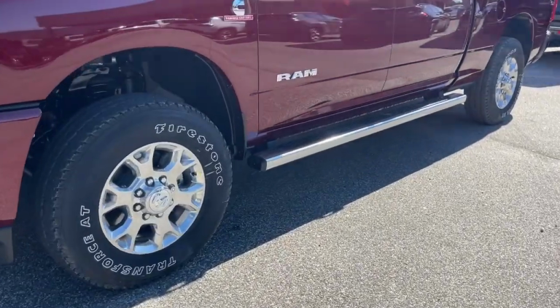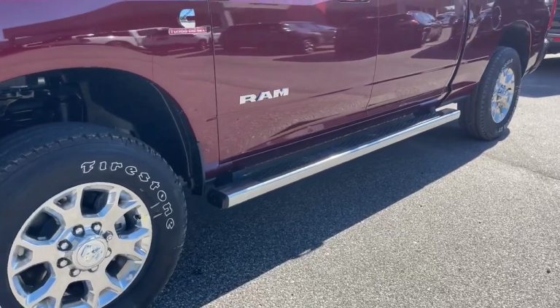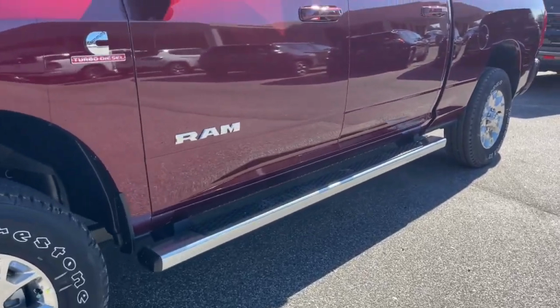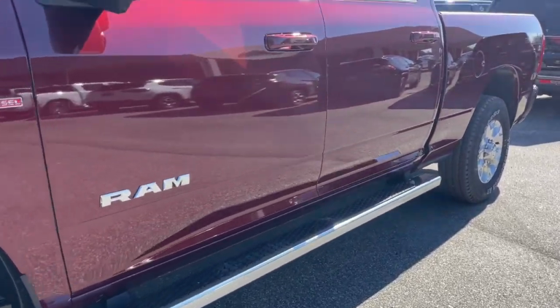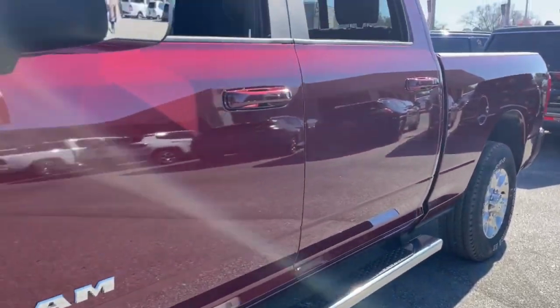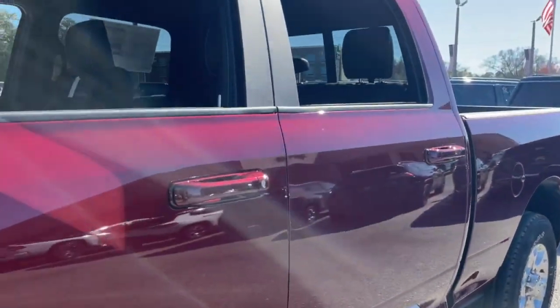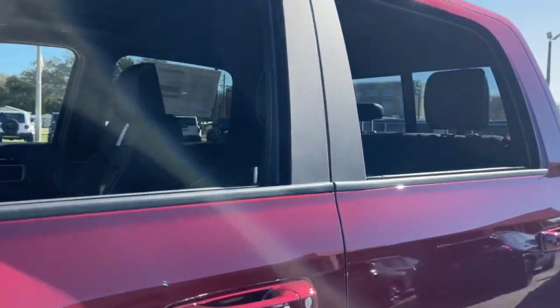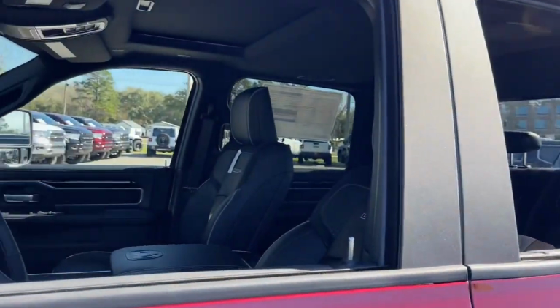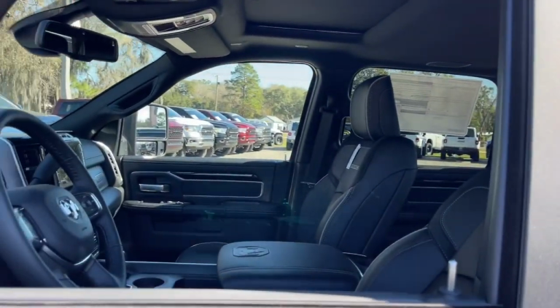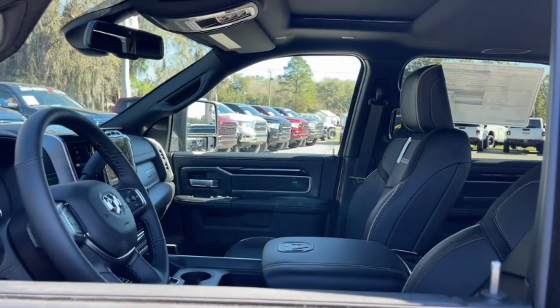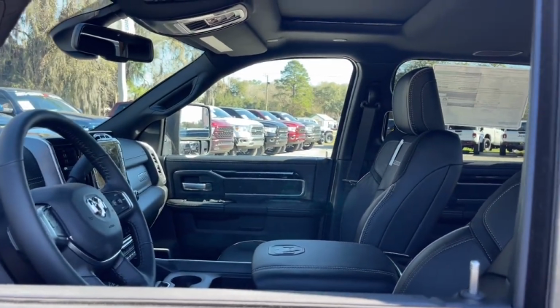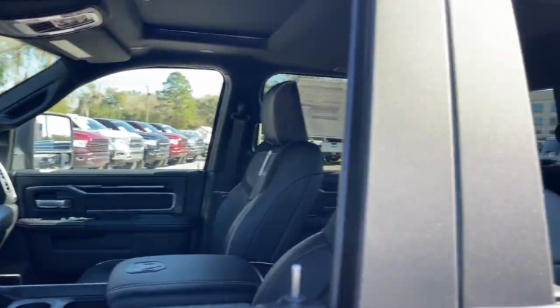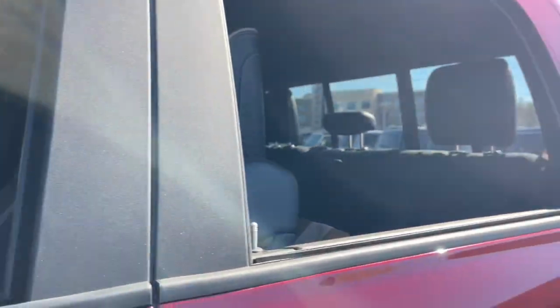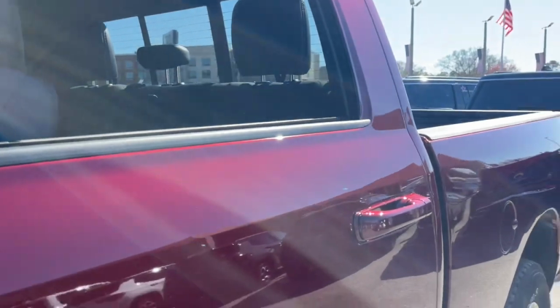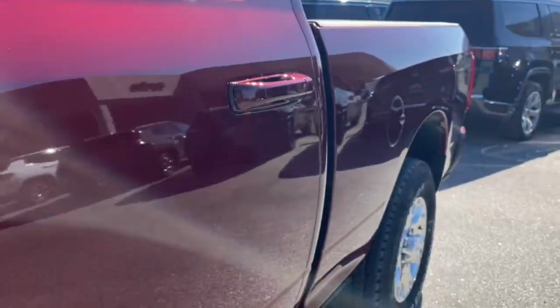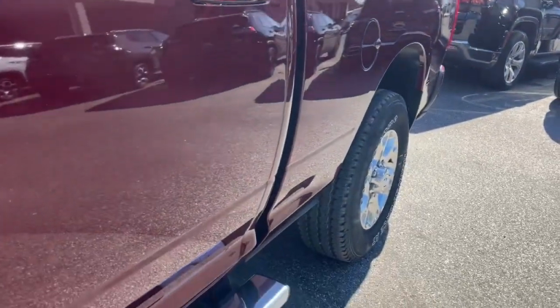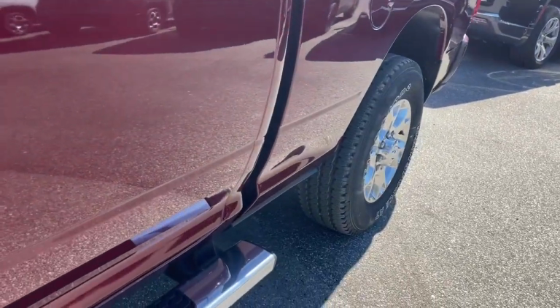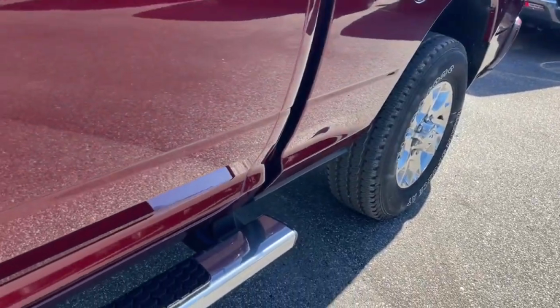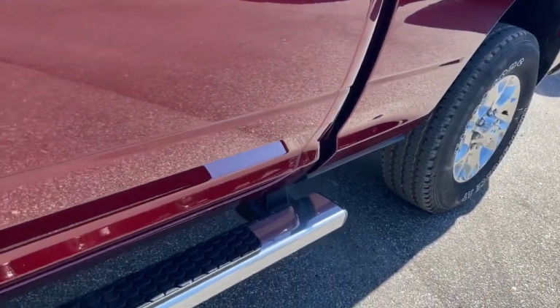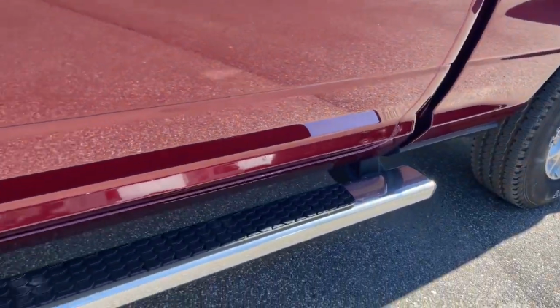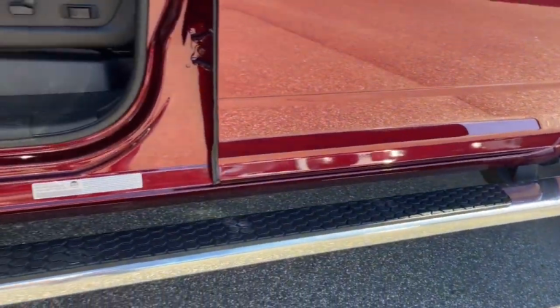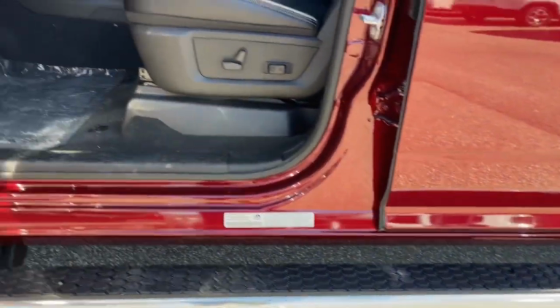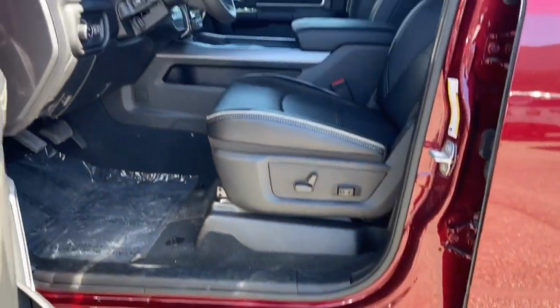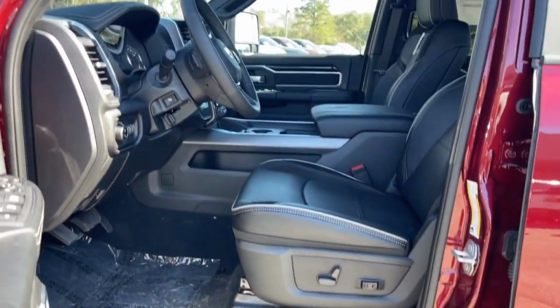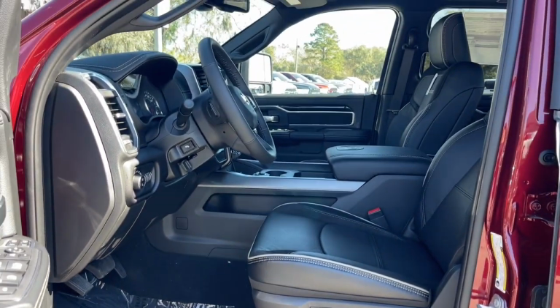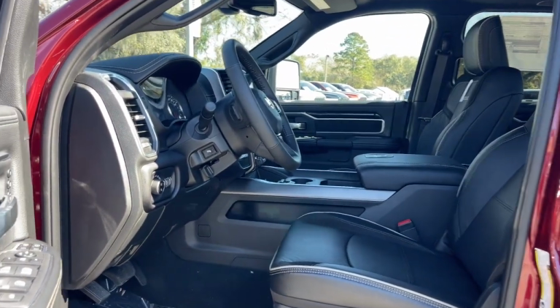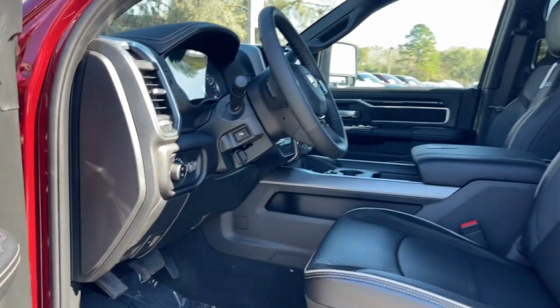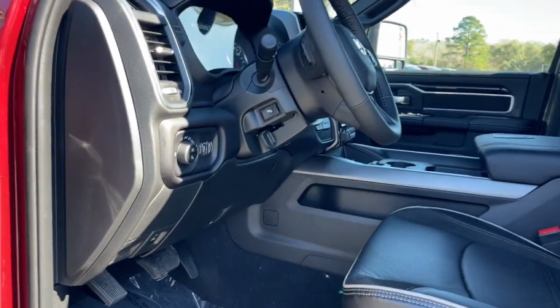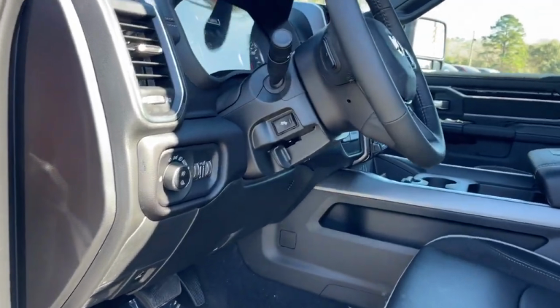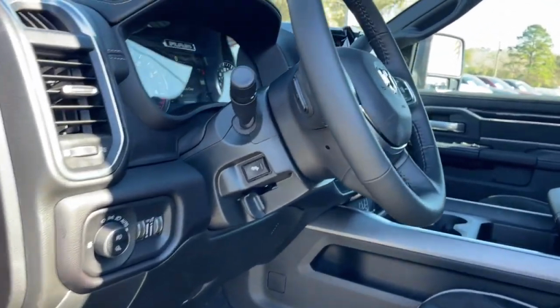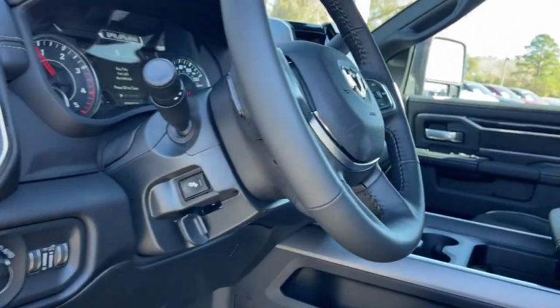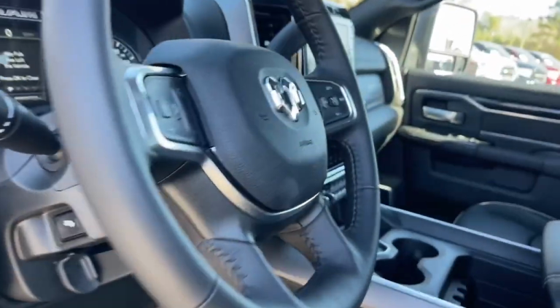Keyless entry, sun/moonroof, navigation system, heated mirrors, backup camera, keyless start, satellite radio, power passenger seat, heated front seat, dual zone AC.